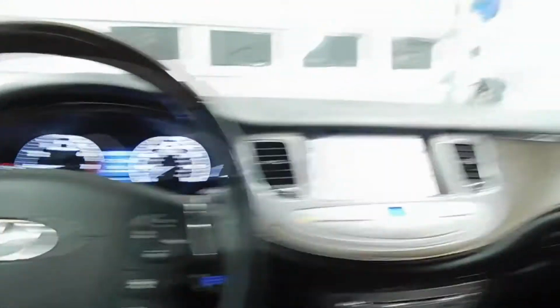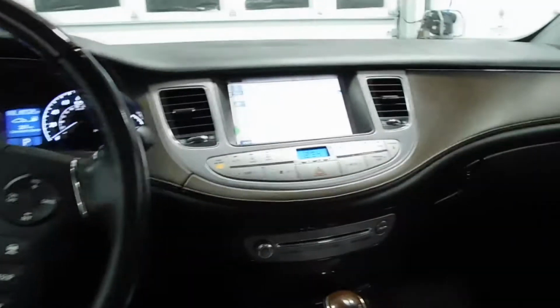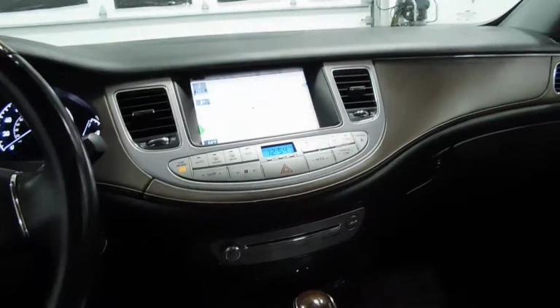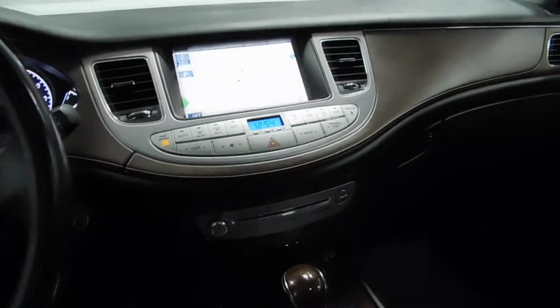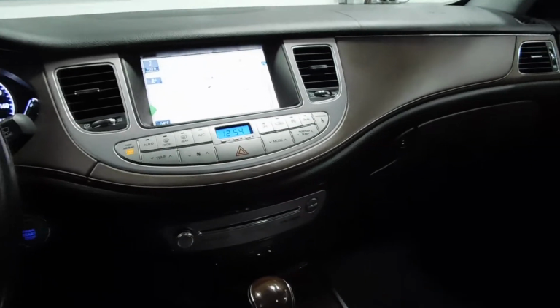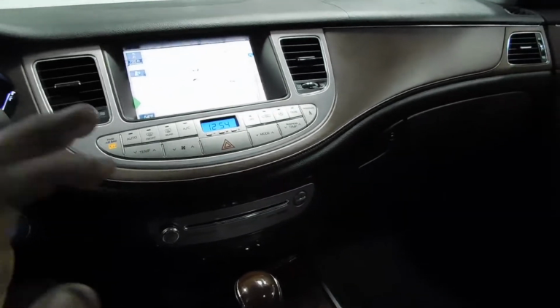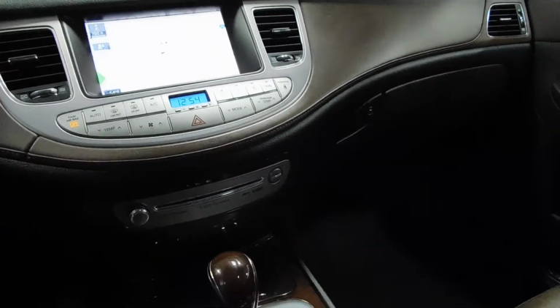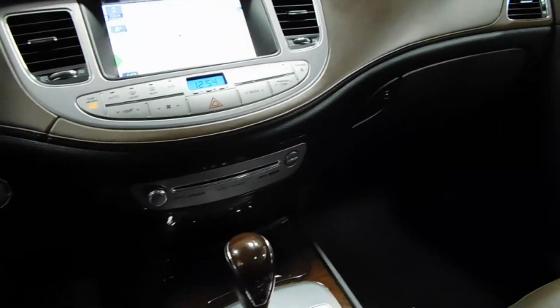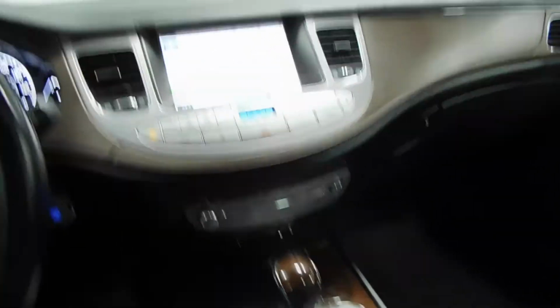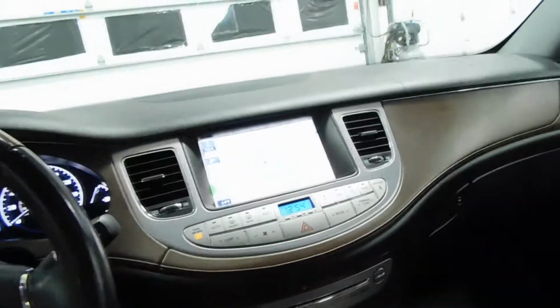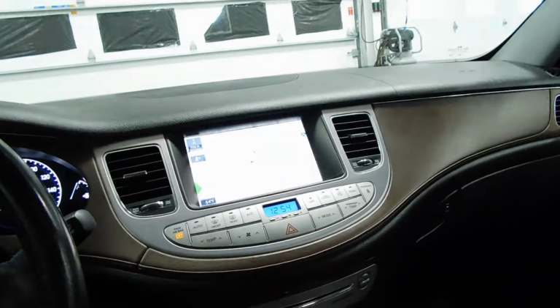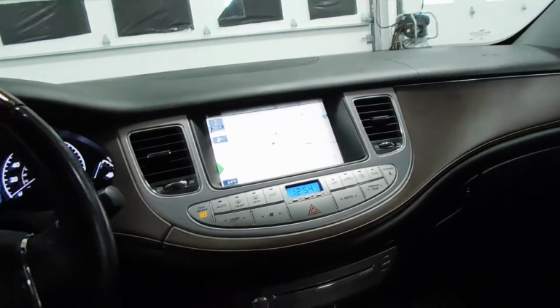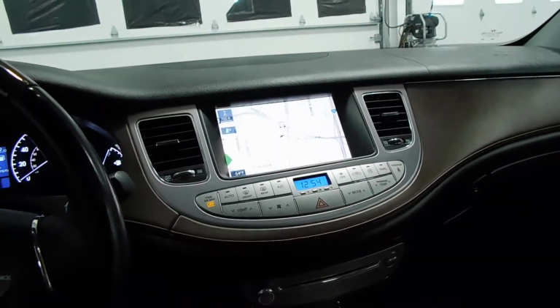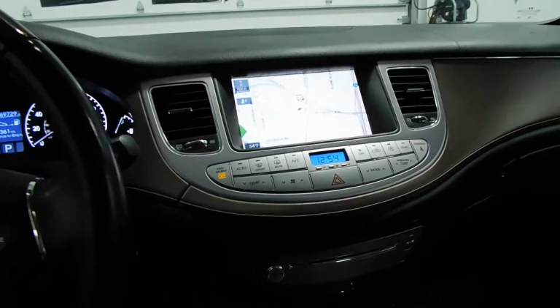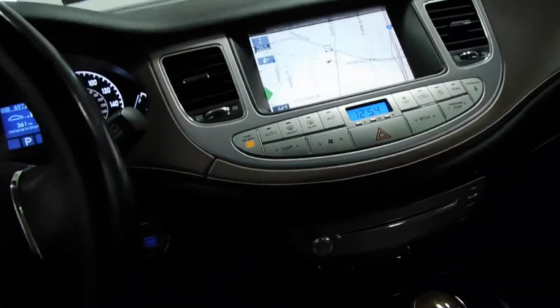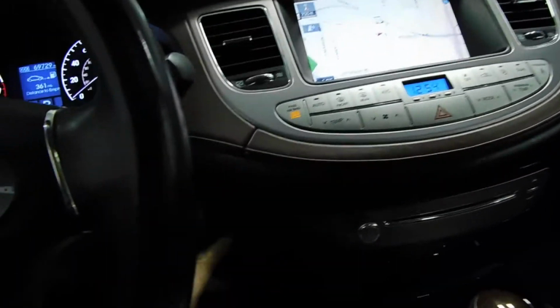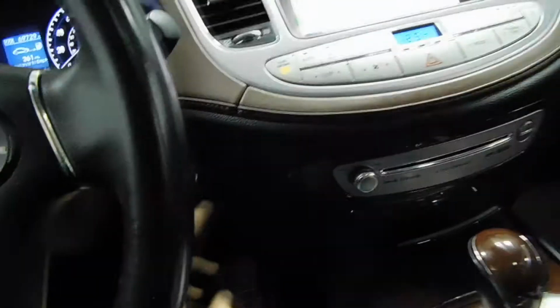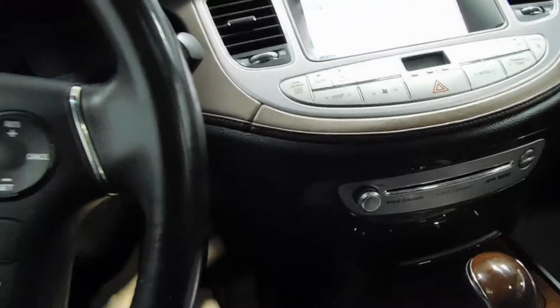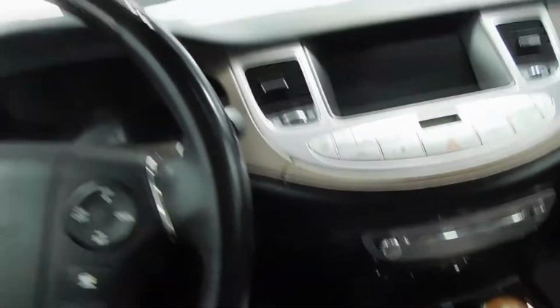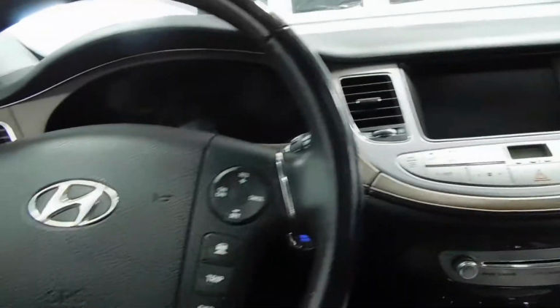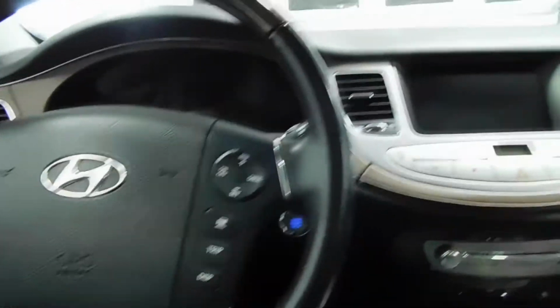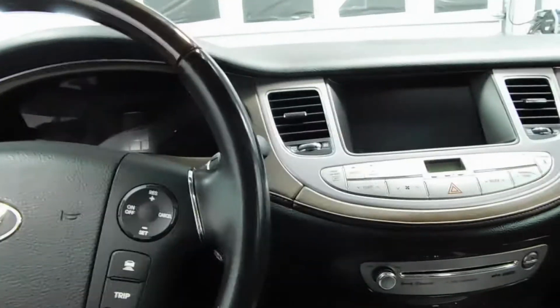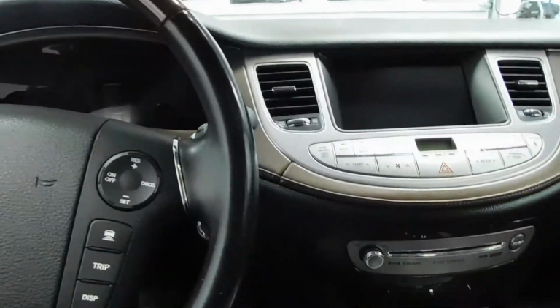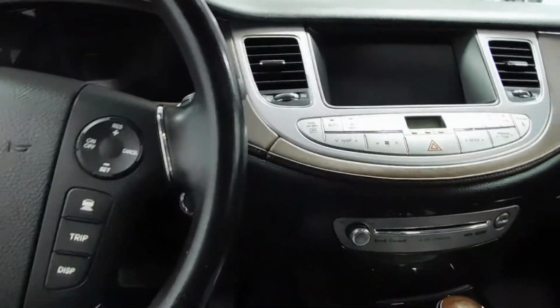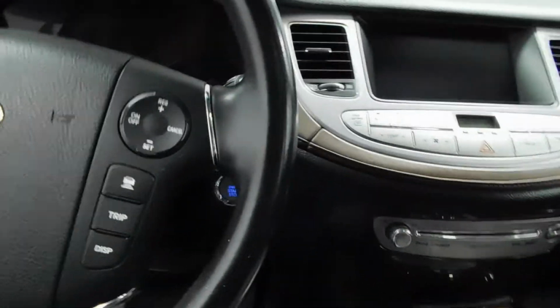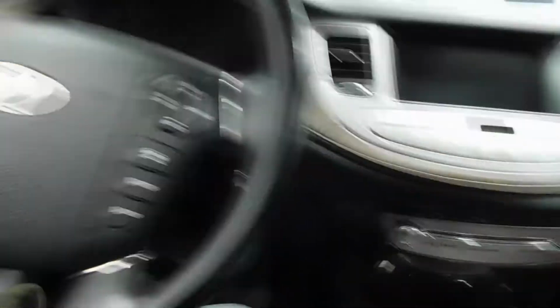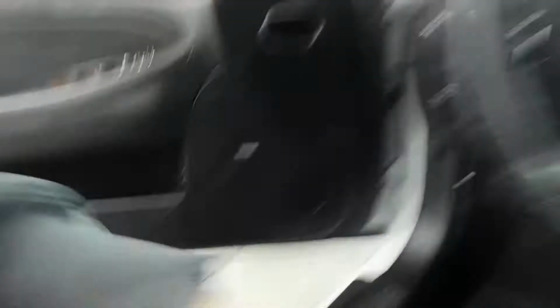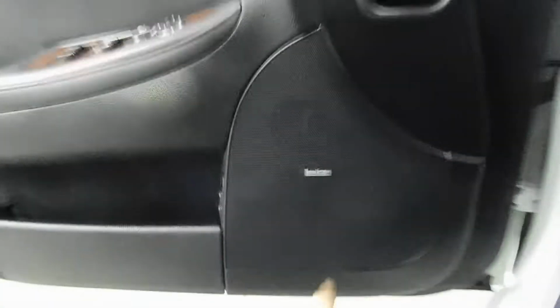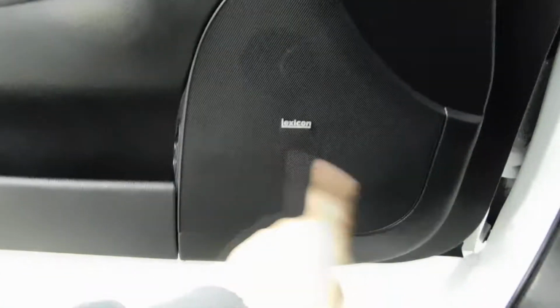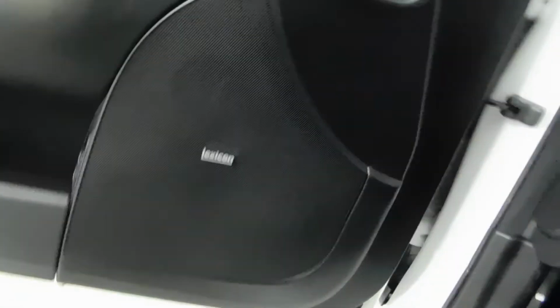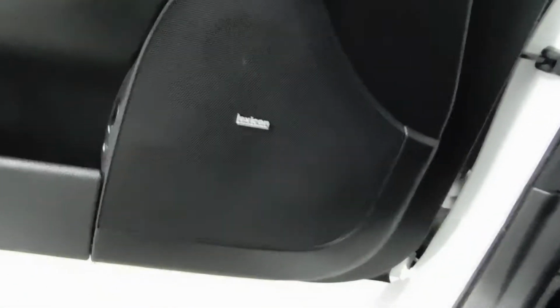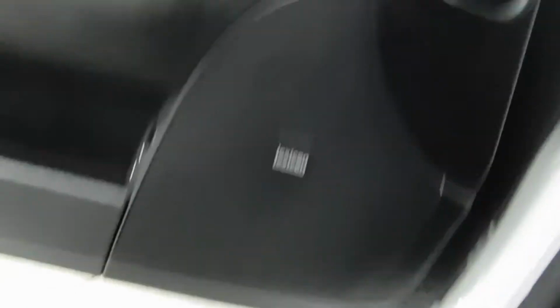Very very clean in here. Plenty of options for anything you need — very nice to have. Full cruise control also. Lexicon premium sound.